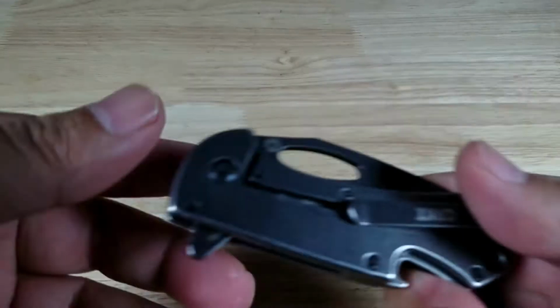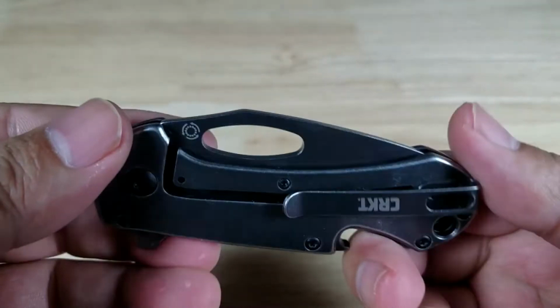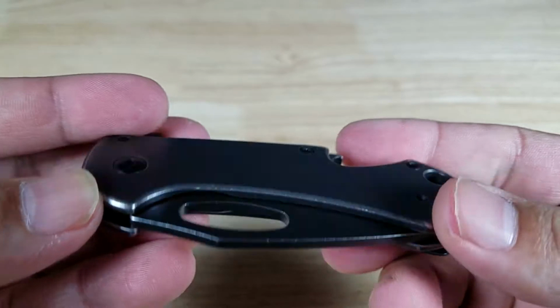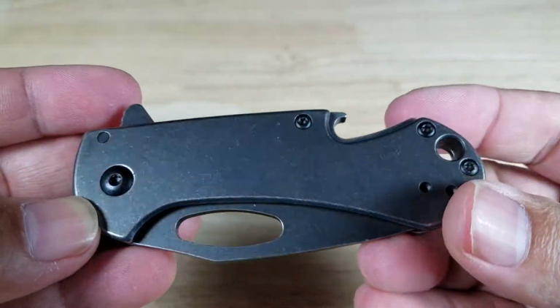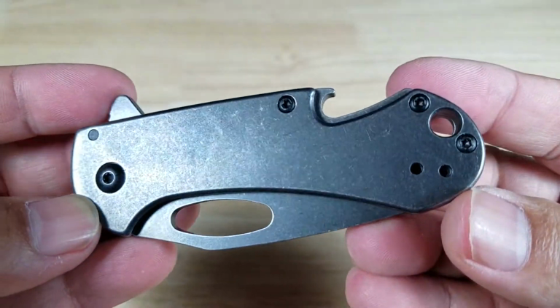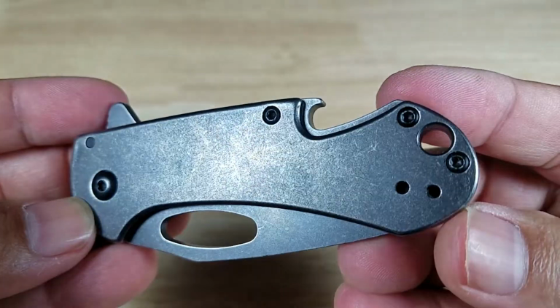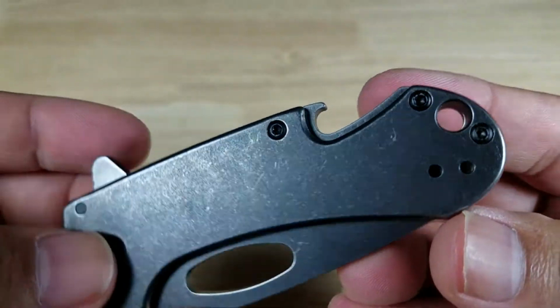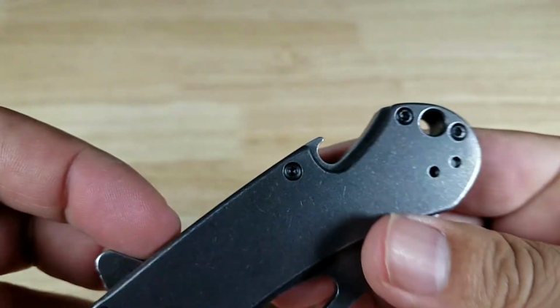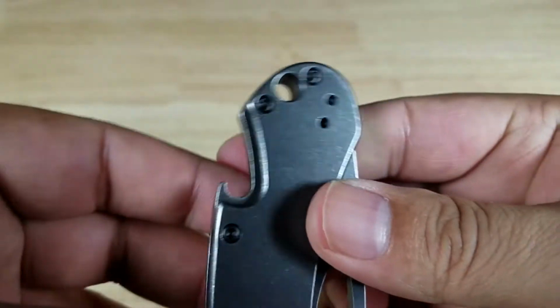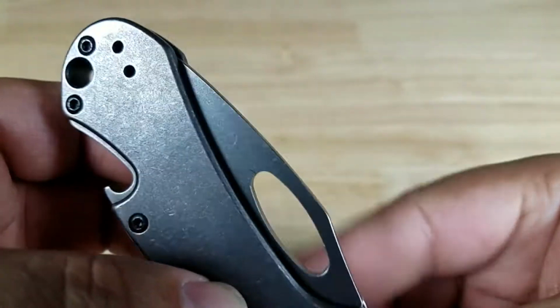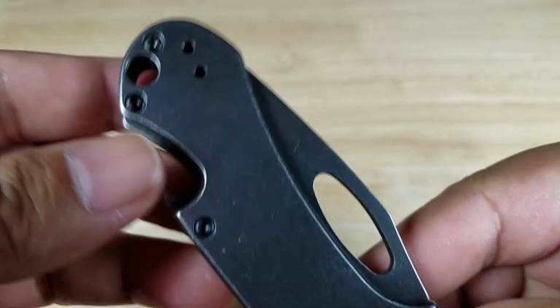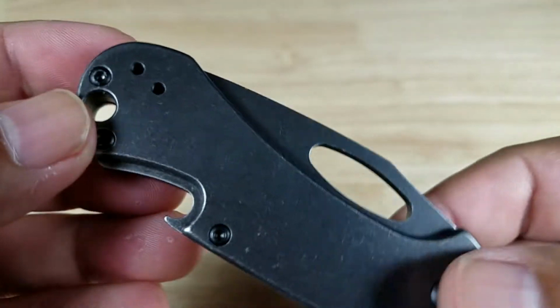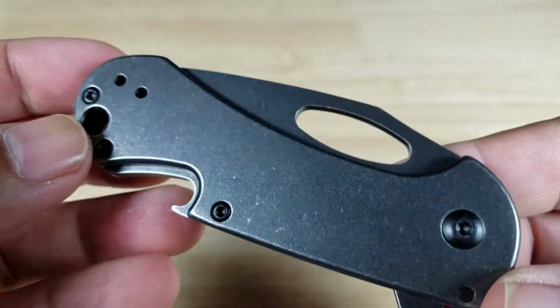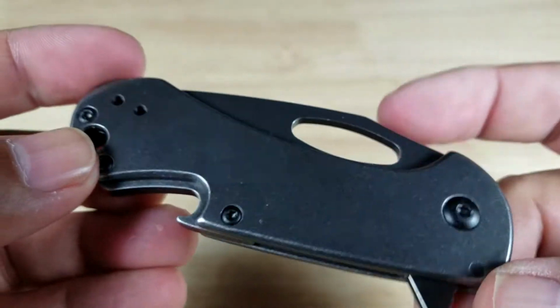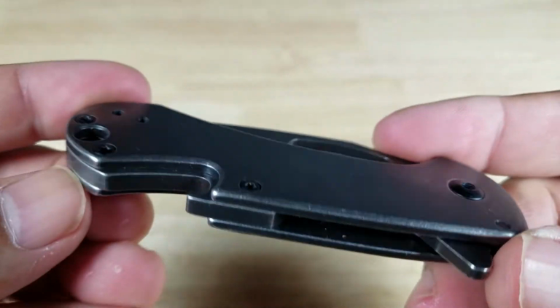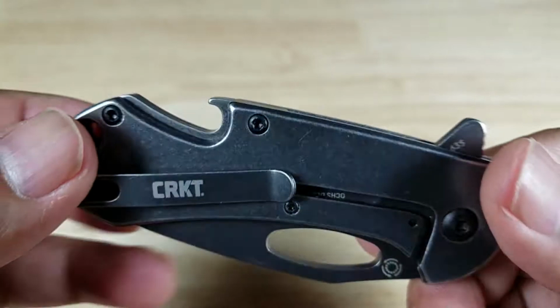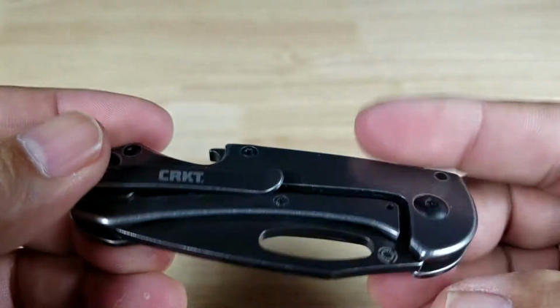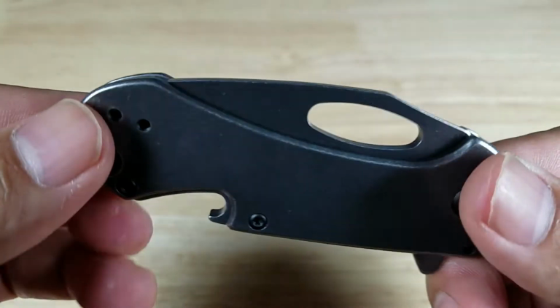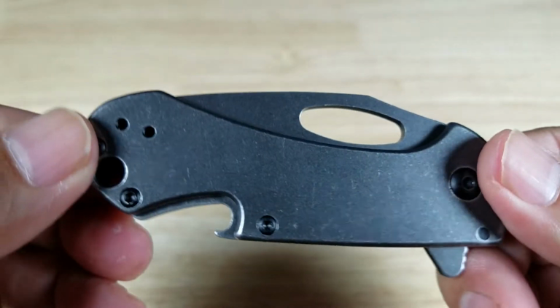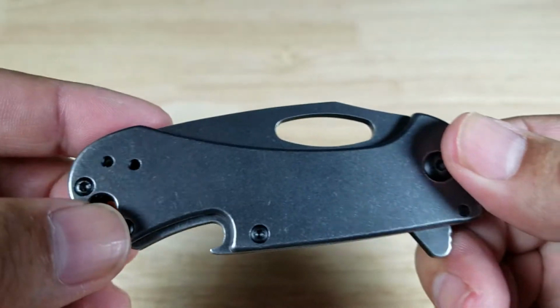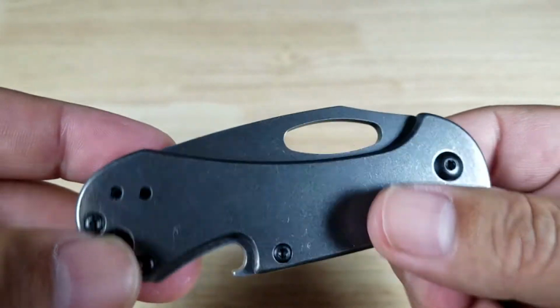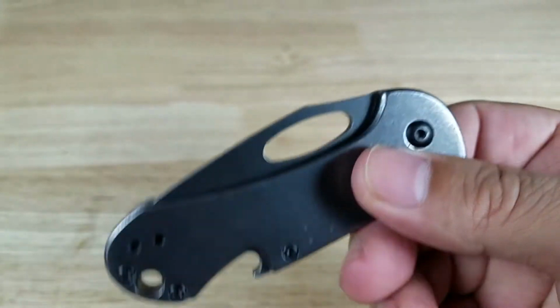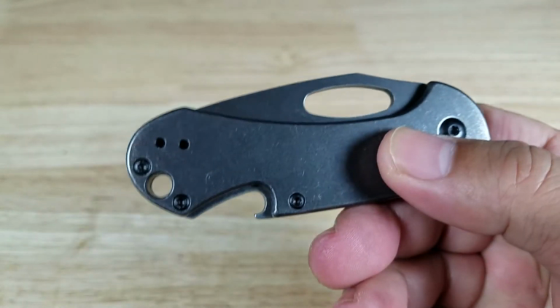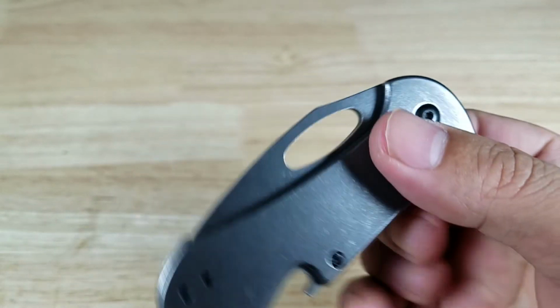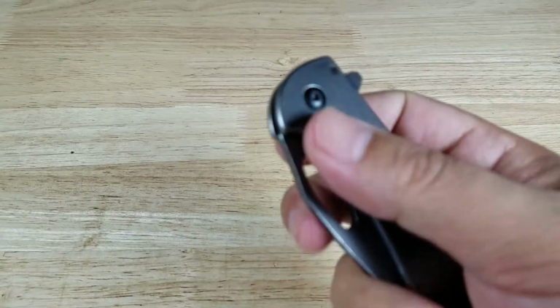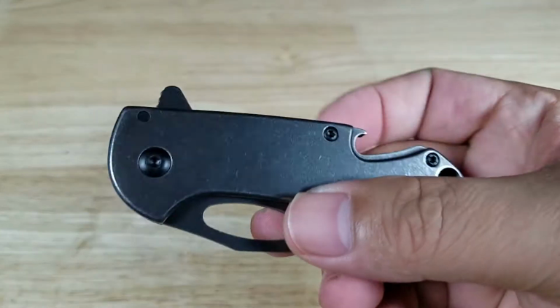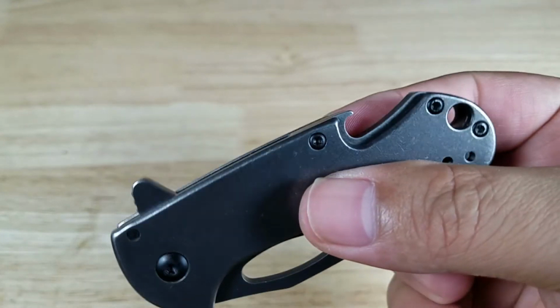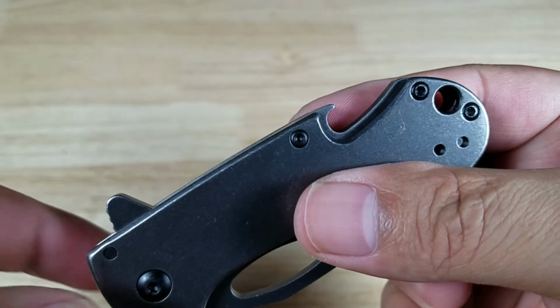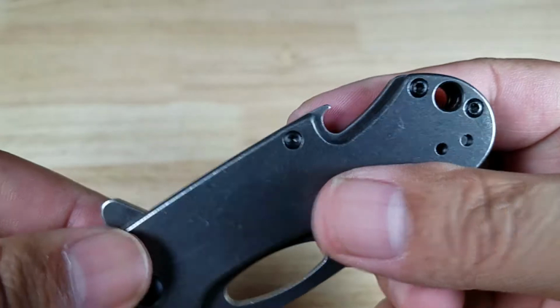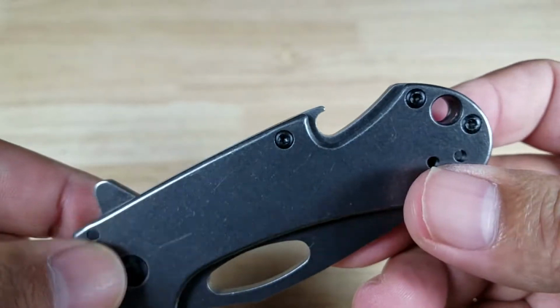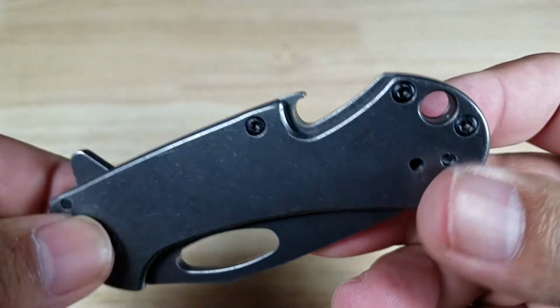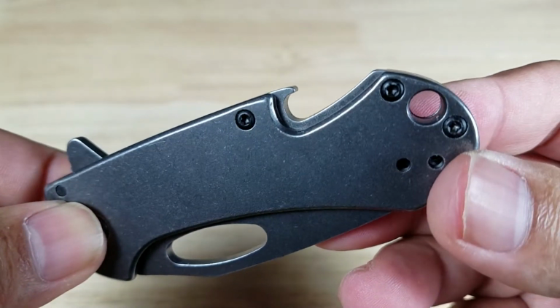Handle construction — all stainless steel, black hardware, and of course torx screws so you can take this down, take it apart, maintain it, clean it, lubricate it. Here's another close look at the bottle opener.